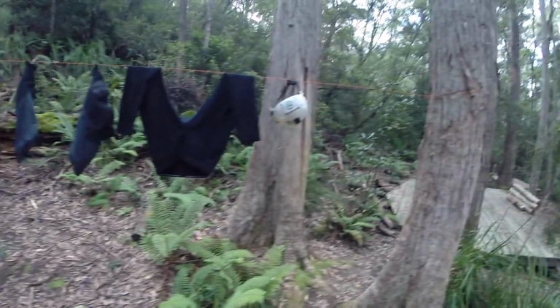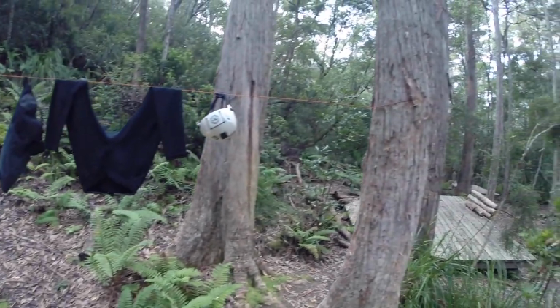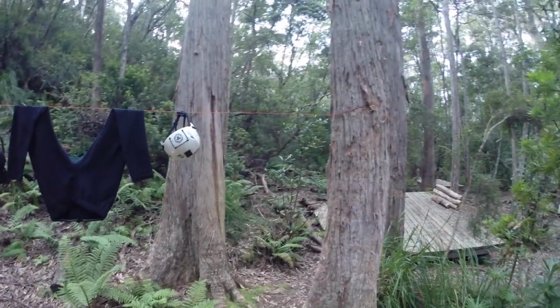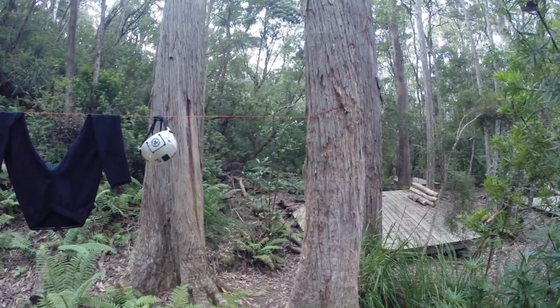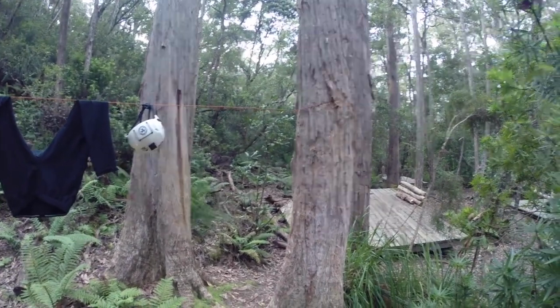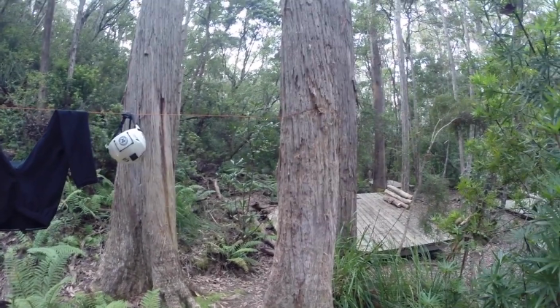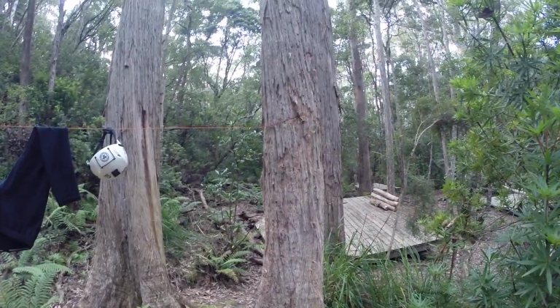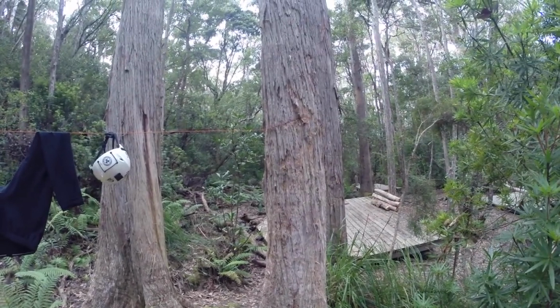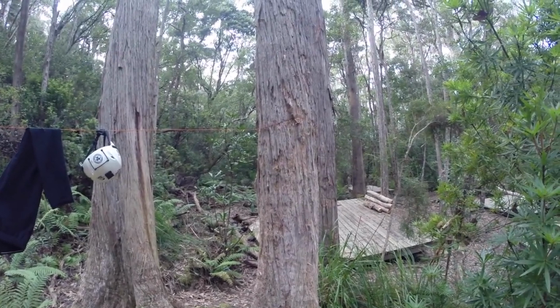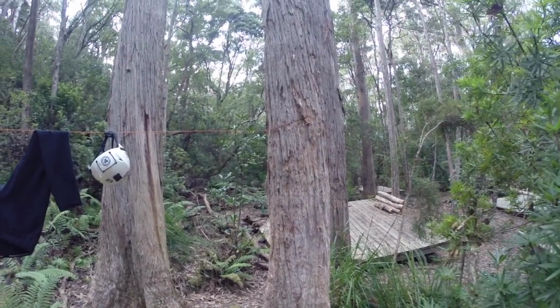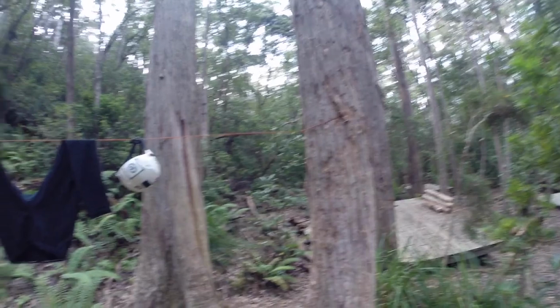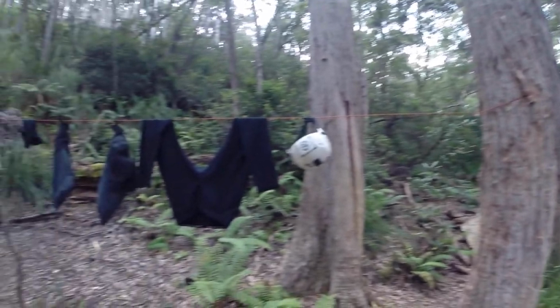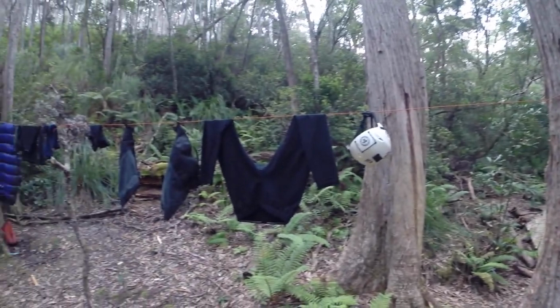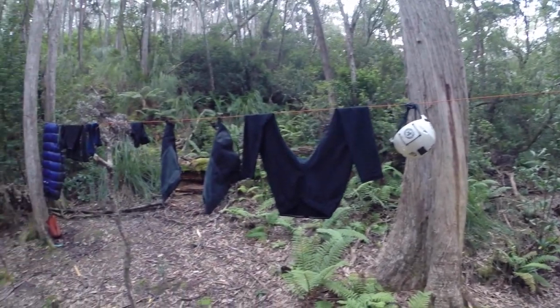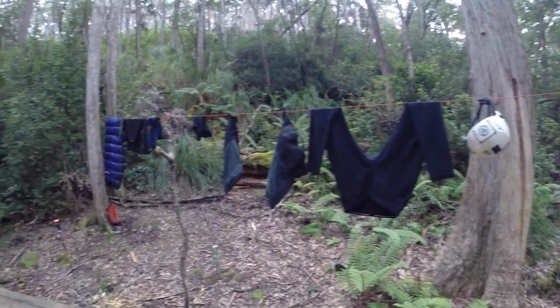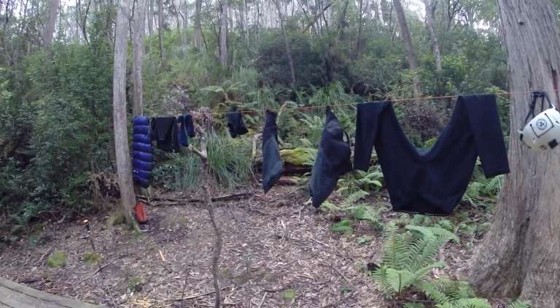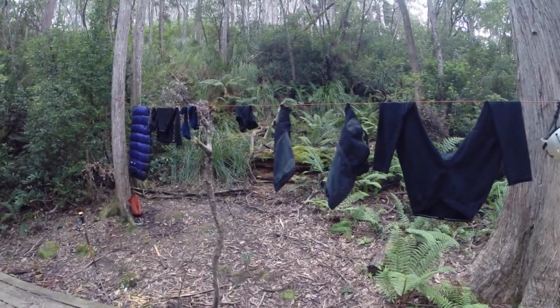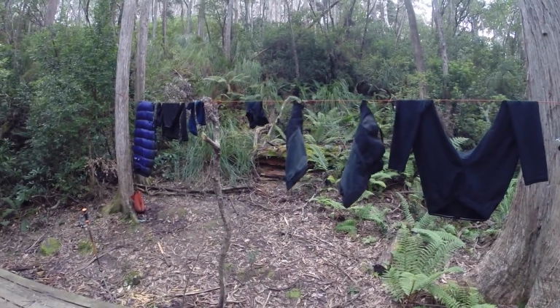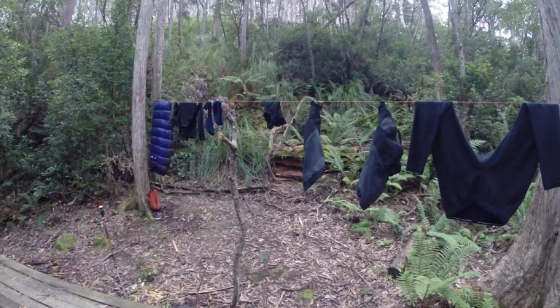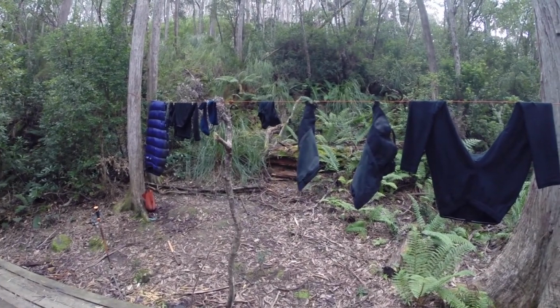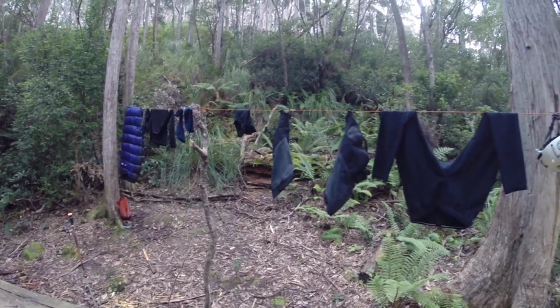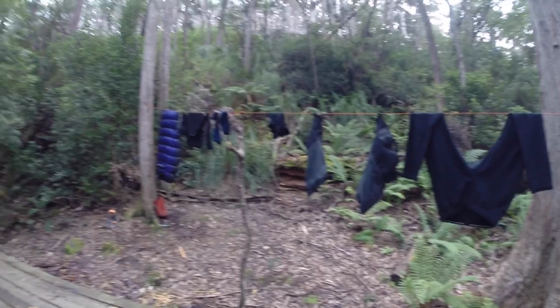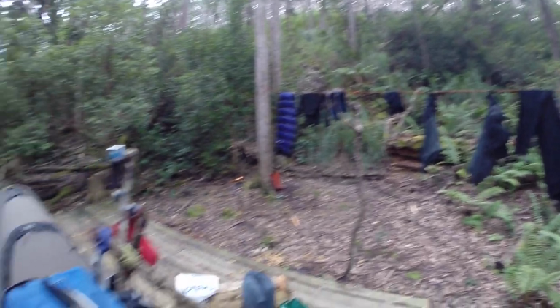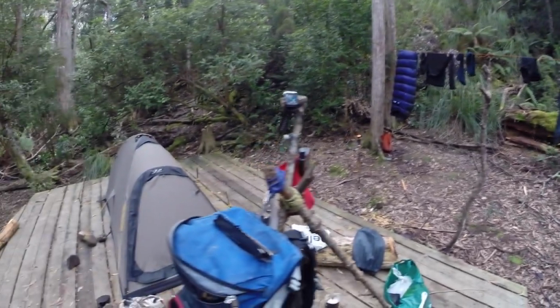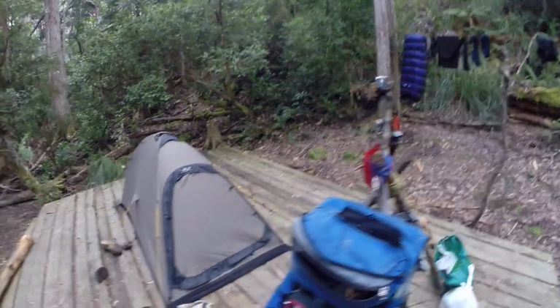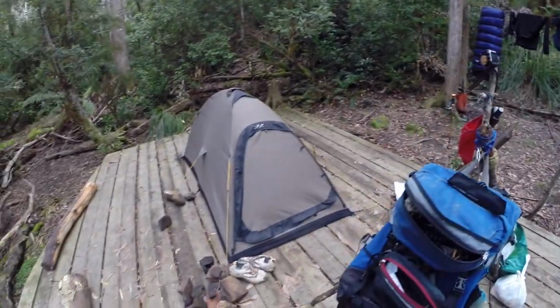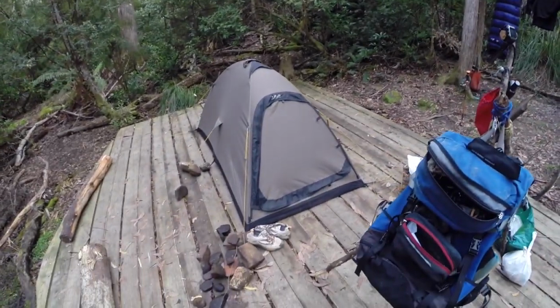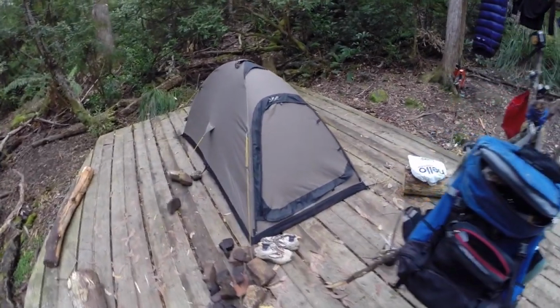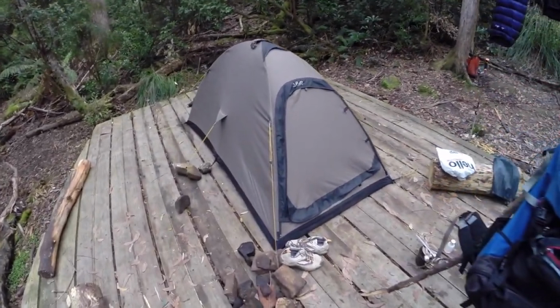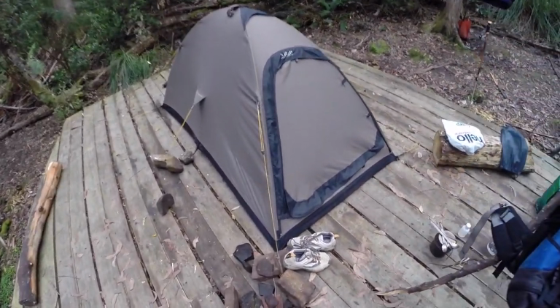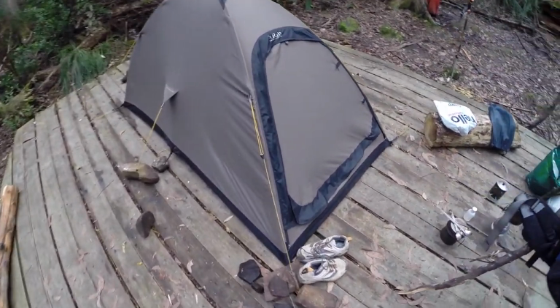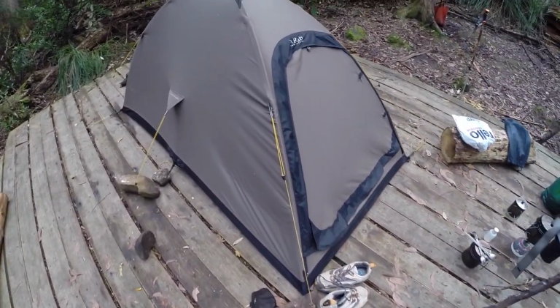One problem we've had at this campsite is the possums. It's a native animal, and a lot of tourists feed the native animals. So the possums hang around and try to steal your food during the night. They'll try to climb over your equipment and chew their way into your tent if you give them a chance. There's our tent there.